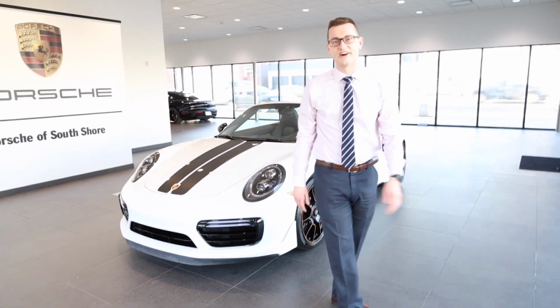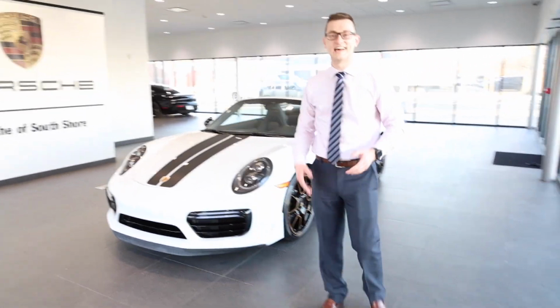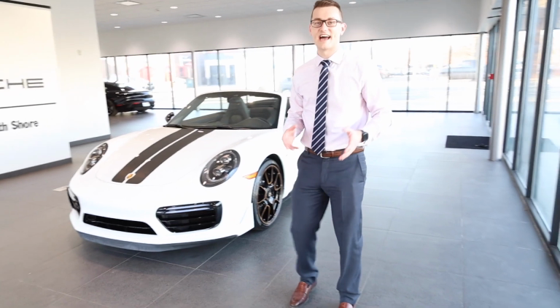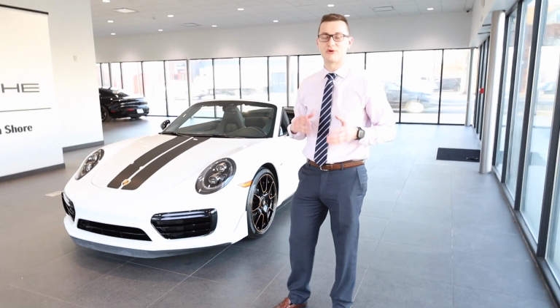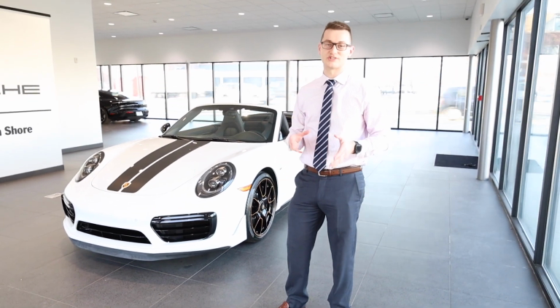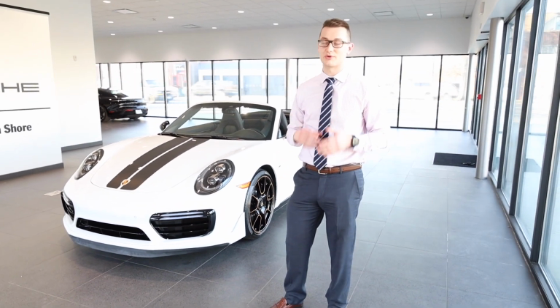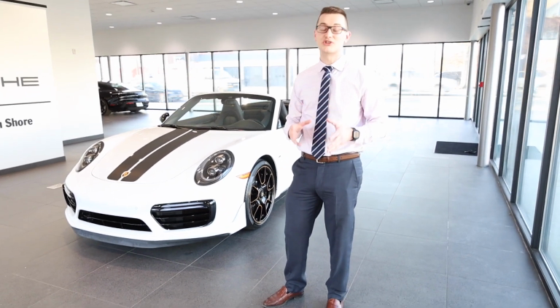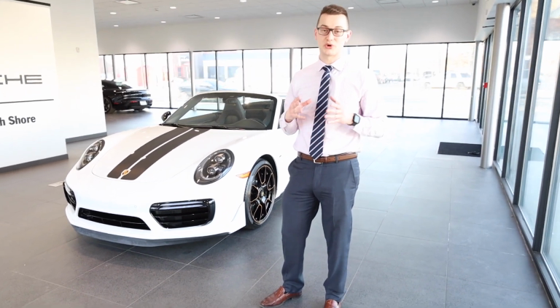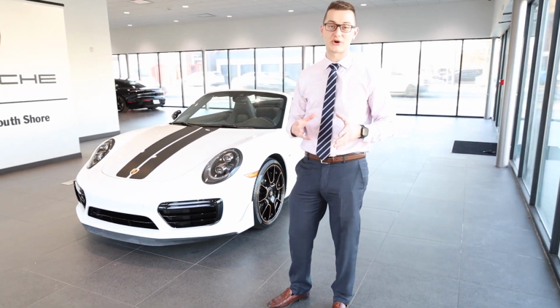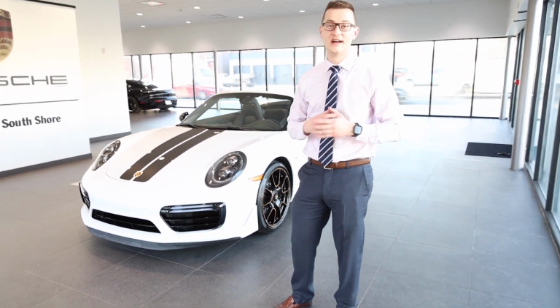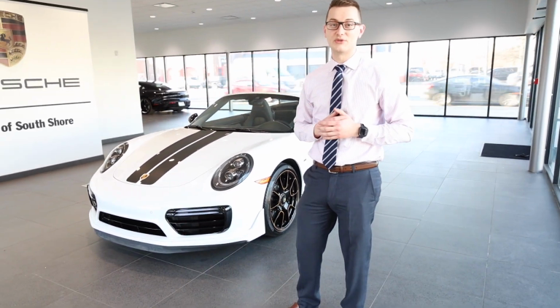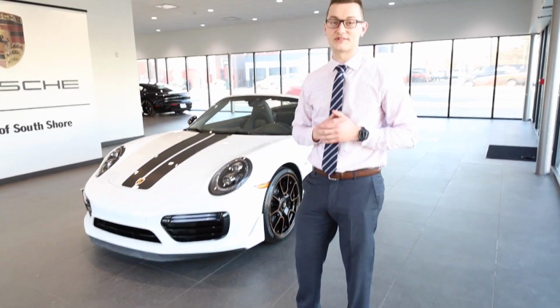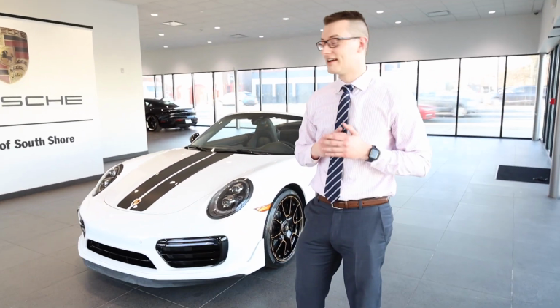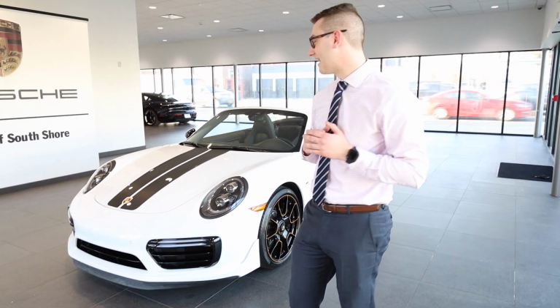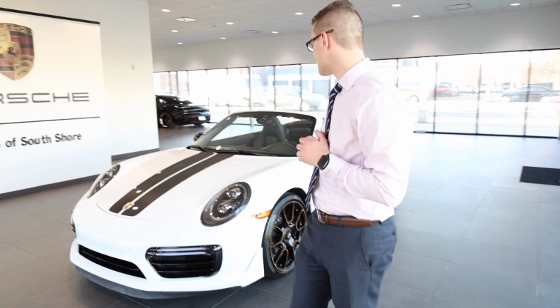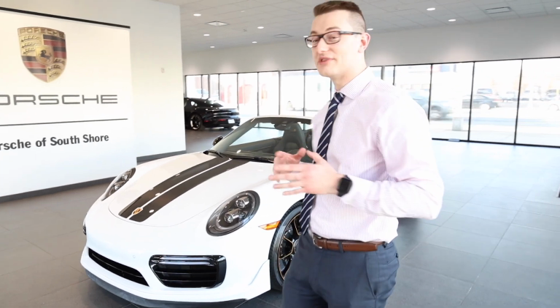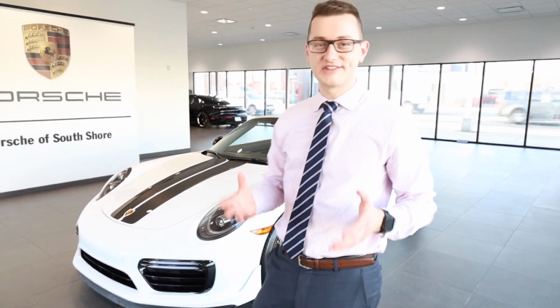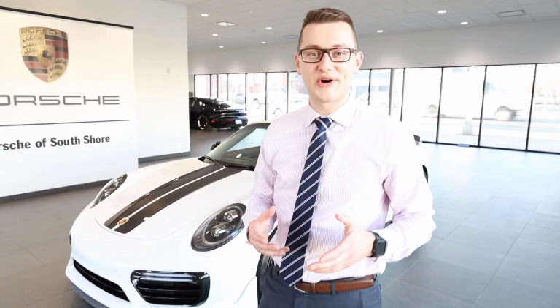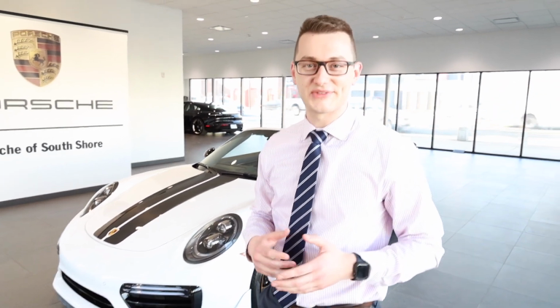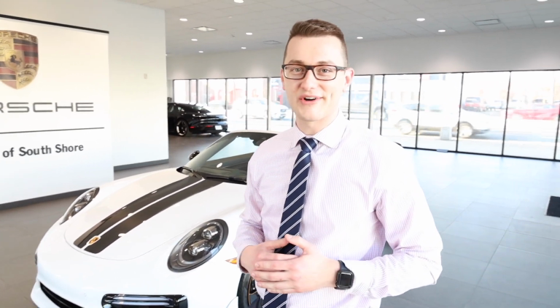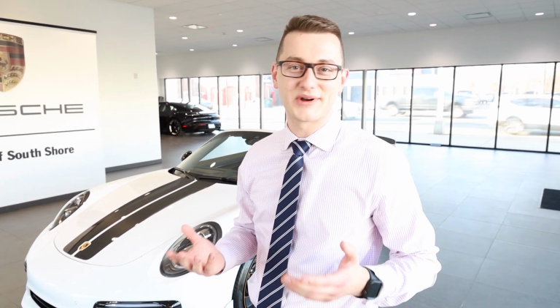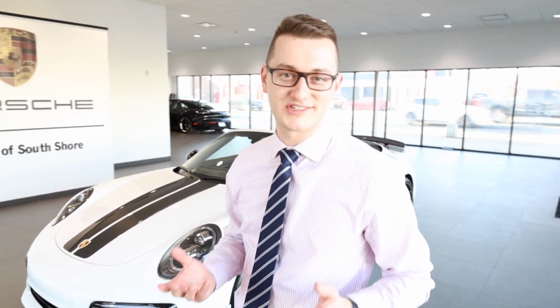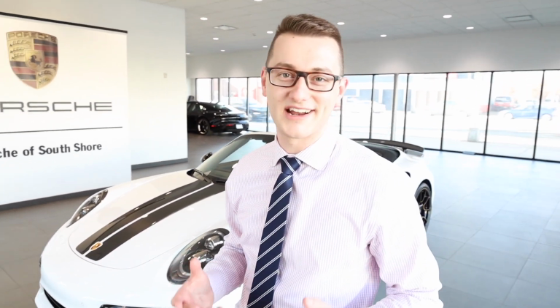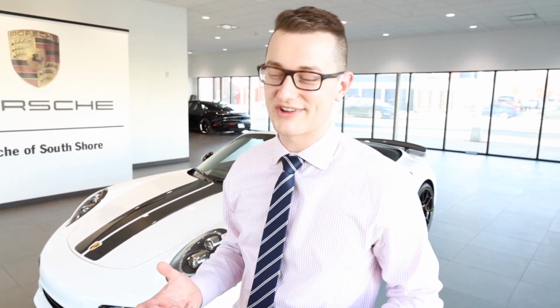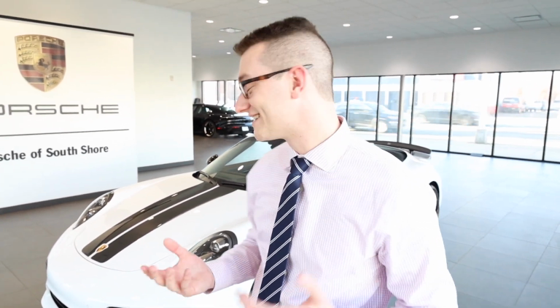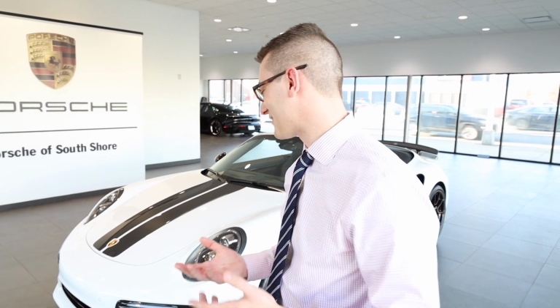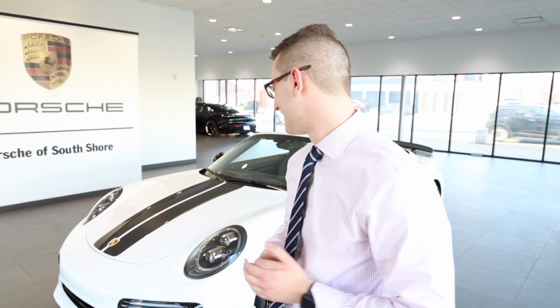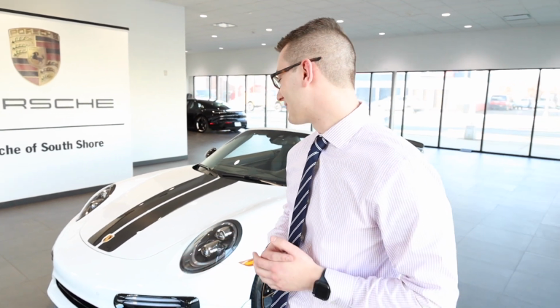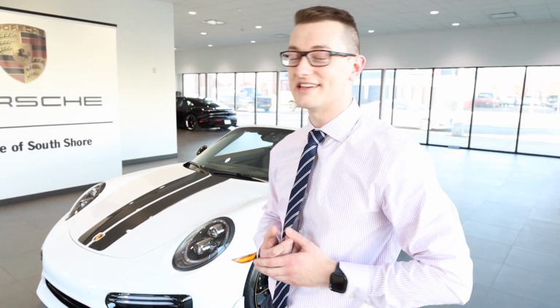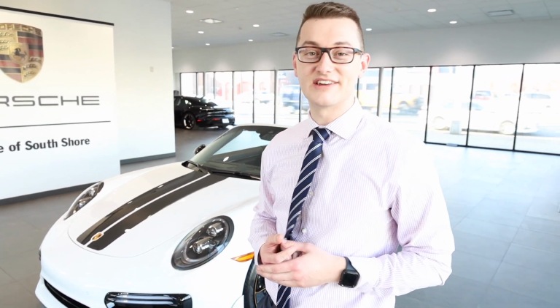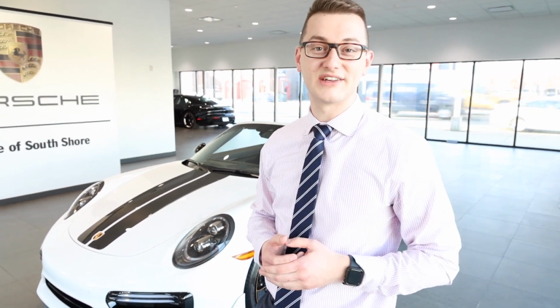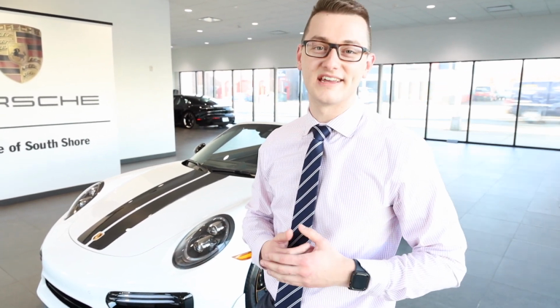Again, this is Zach Sweat over at Porsche South Shore. It was a pleasure to show you around the car. Looking forward to speaking with any interested parties, or if anybody just wants to stop by to take a look, because it is so special. We appreciate you guys taking a look. Take care.